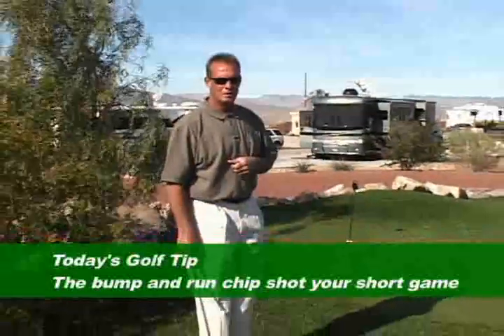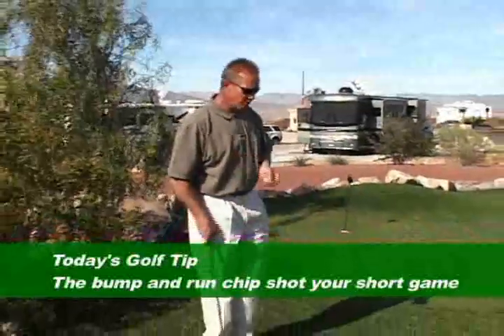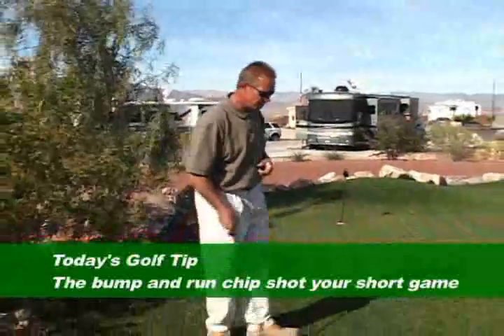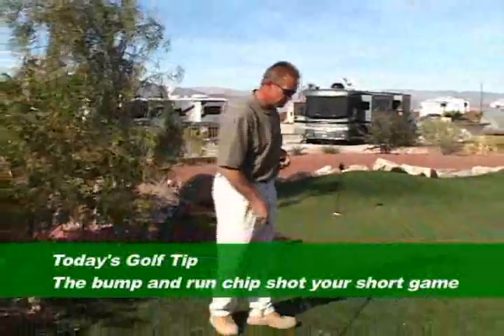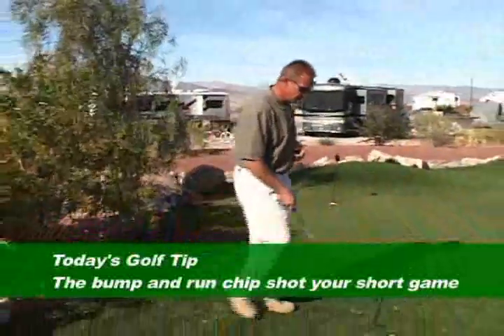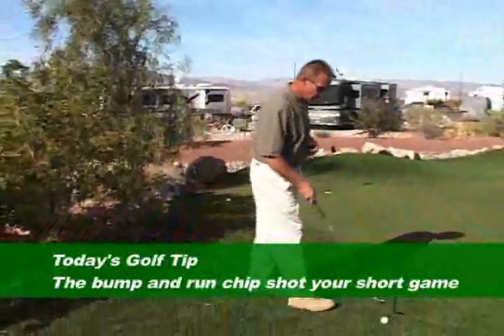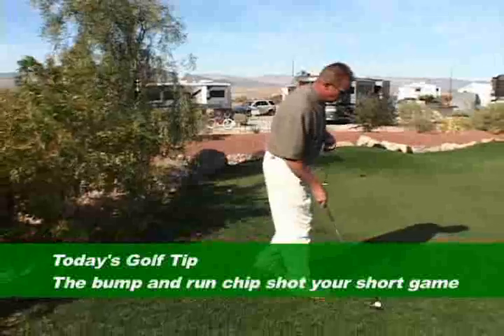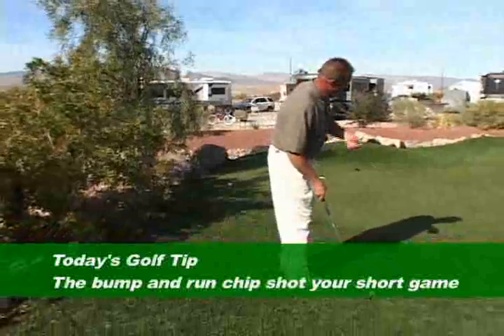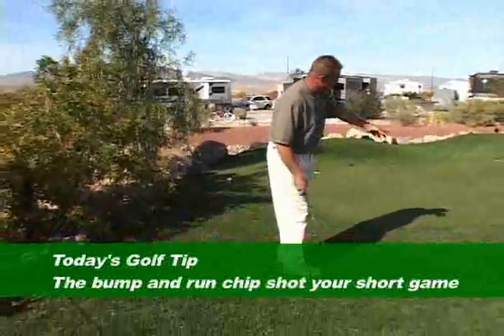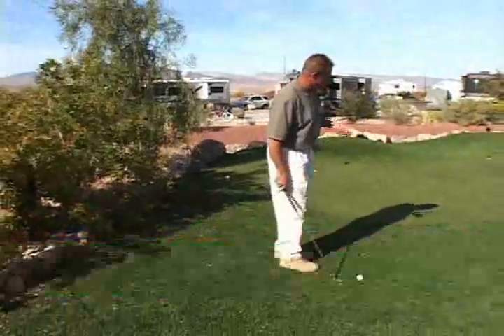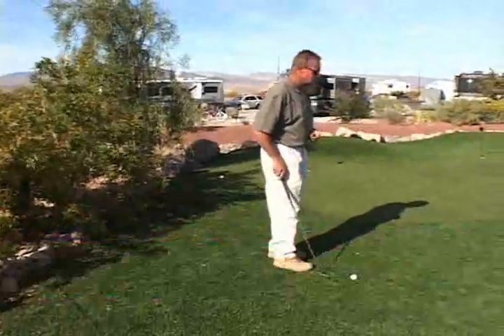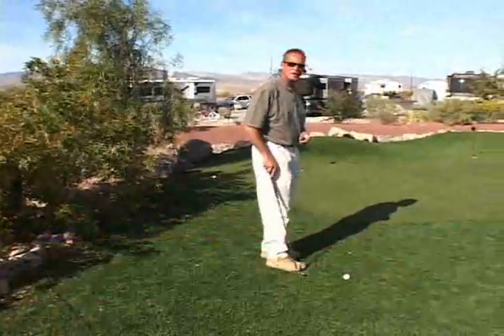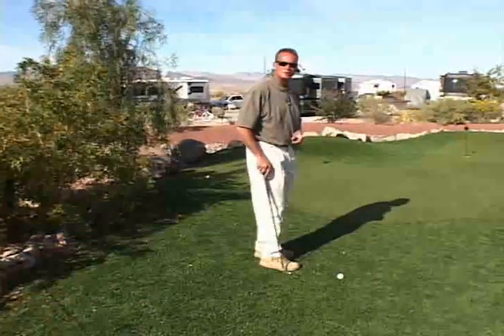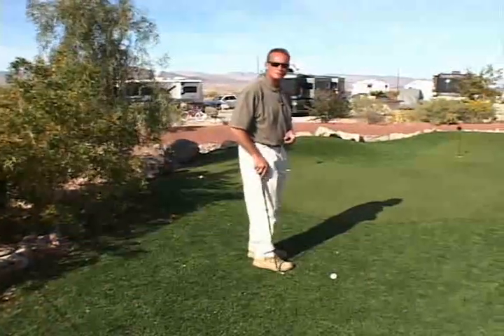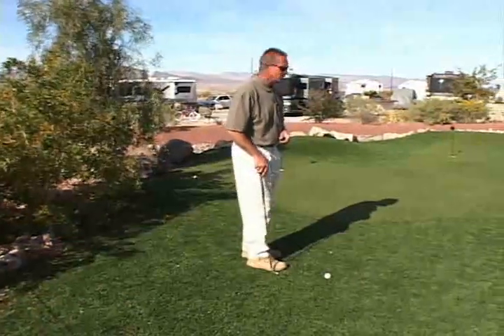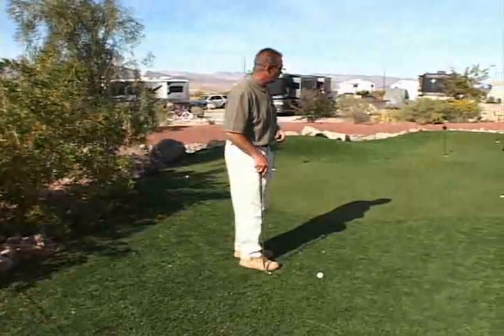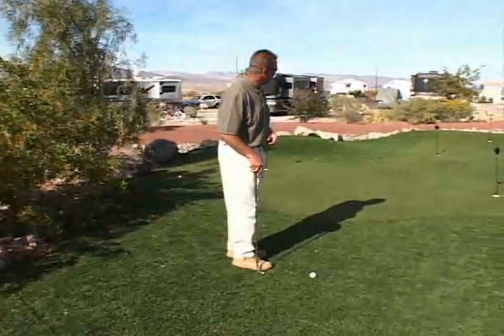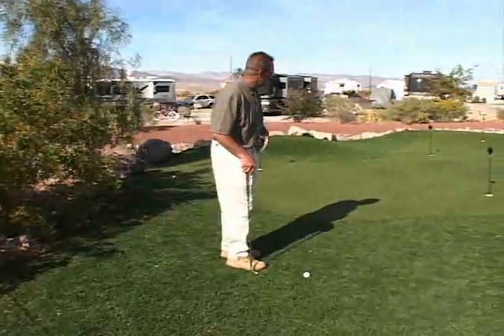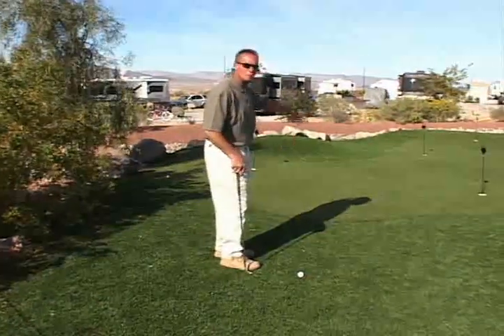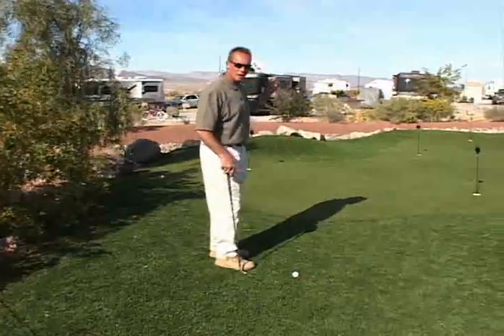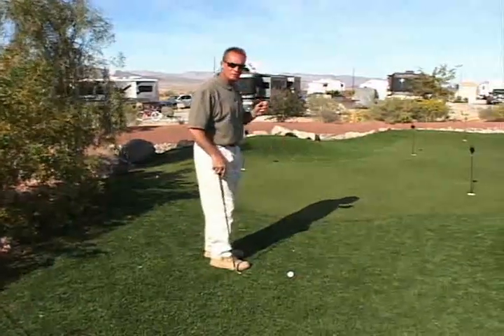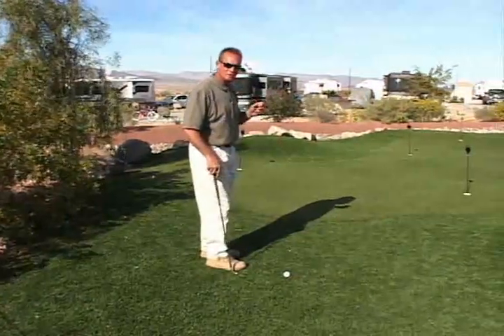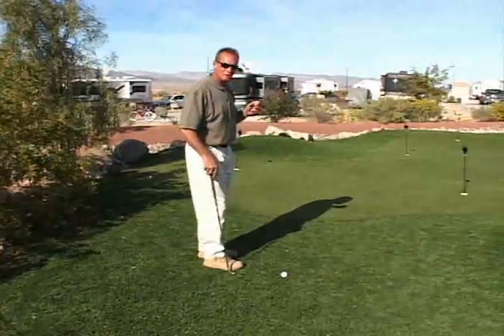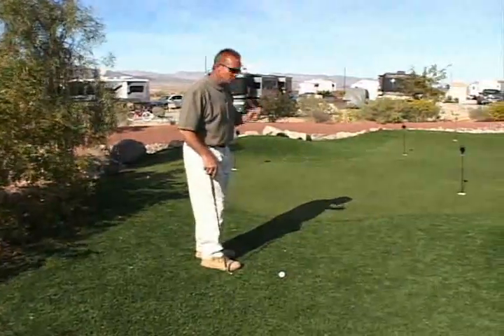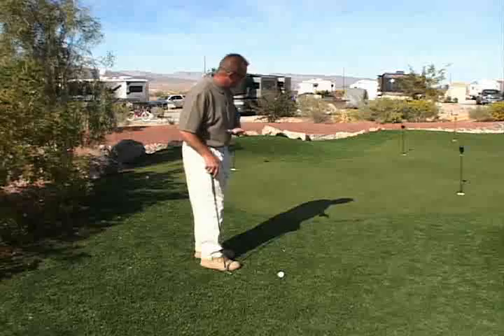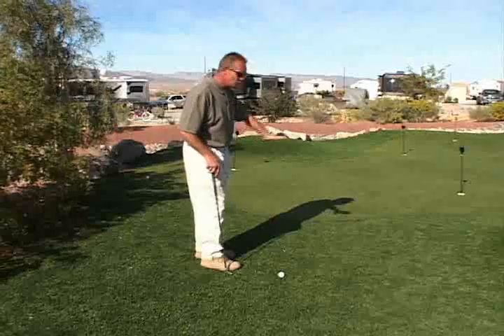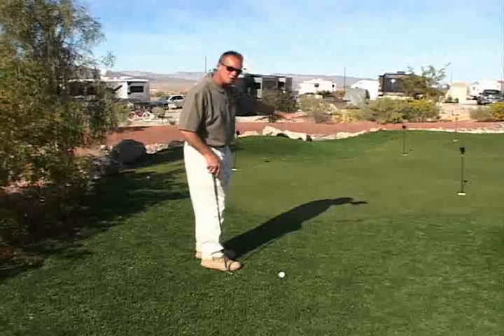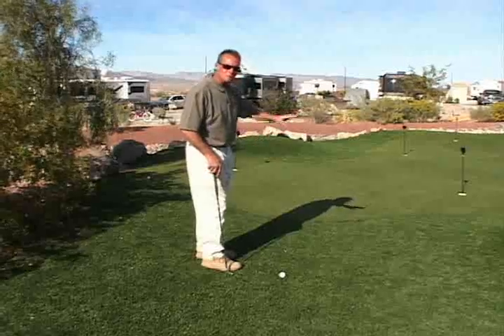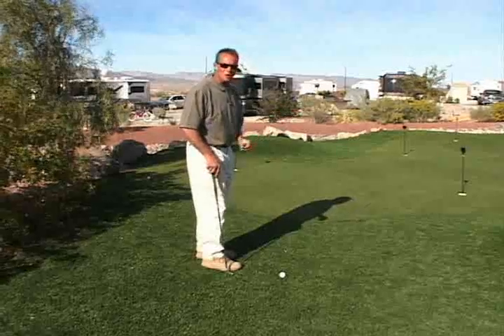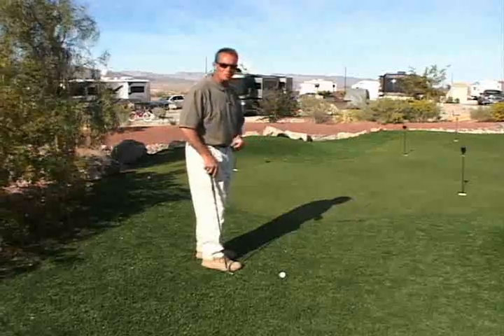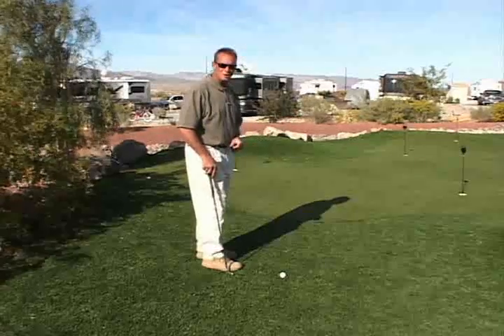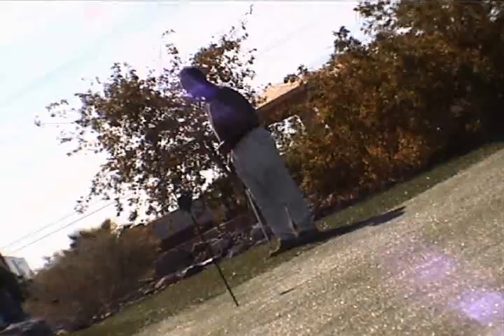The bump and run is simply landing a ball as close to the edge of the surface of the green and letting it run out. The lower that you can keep the ball, the better it is.